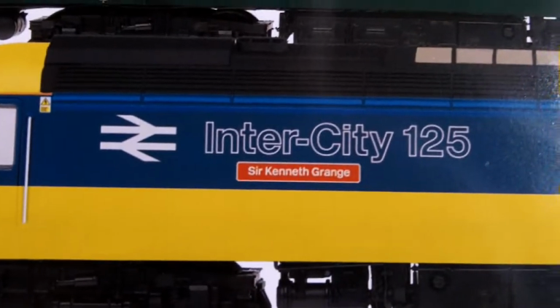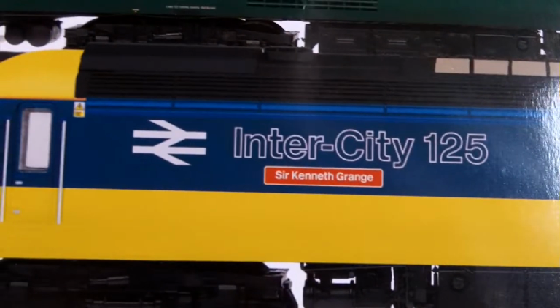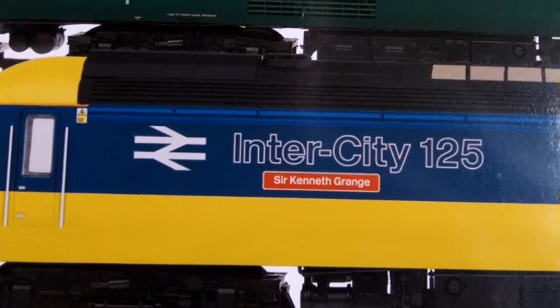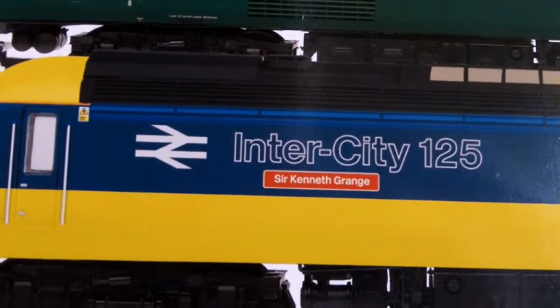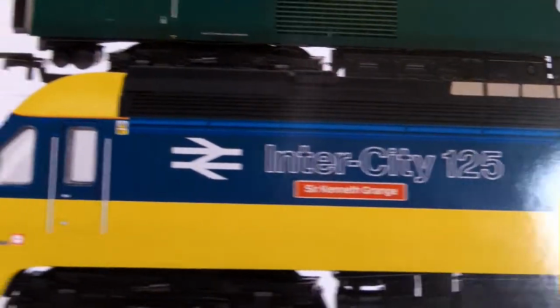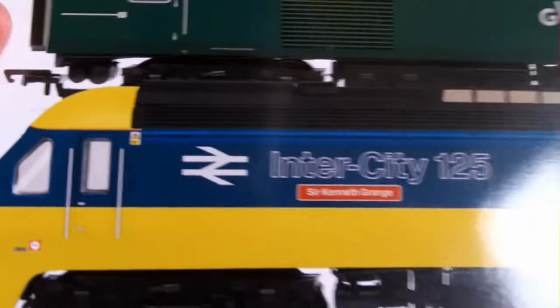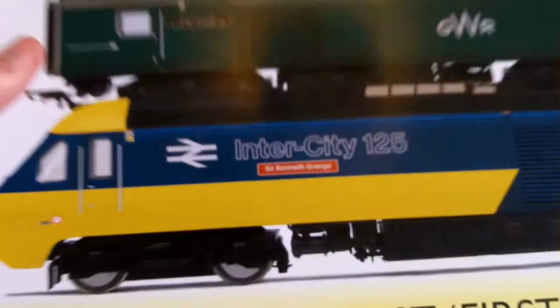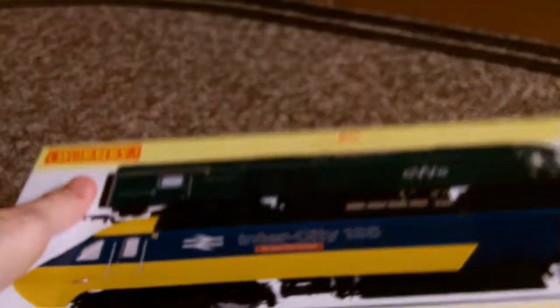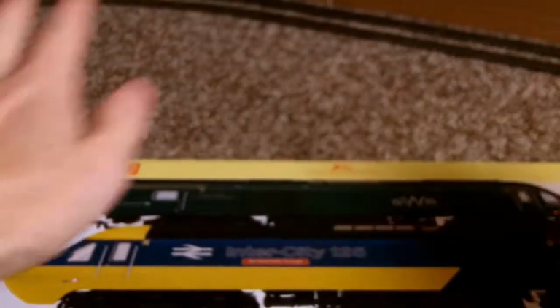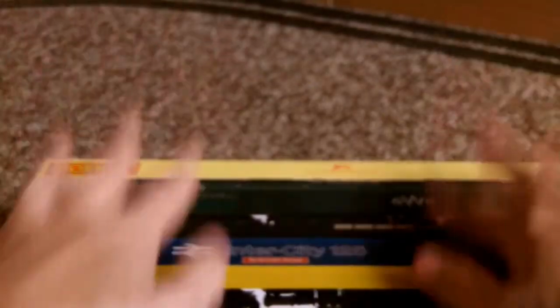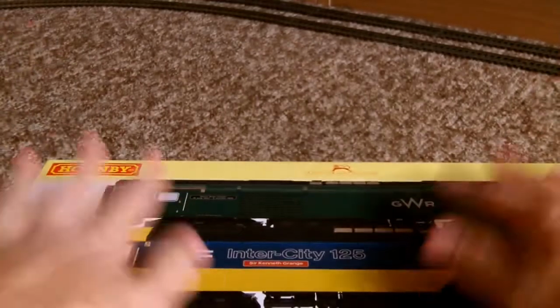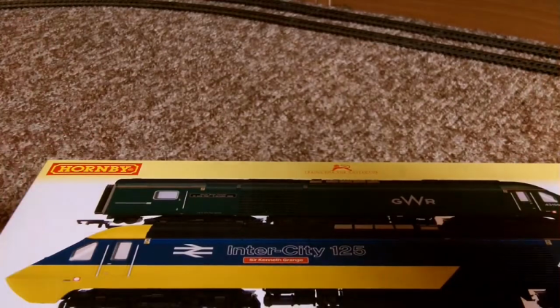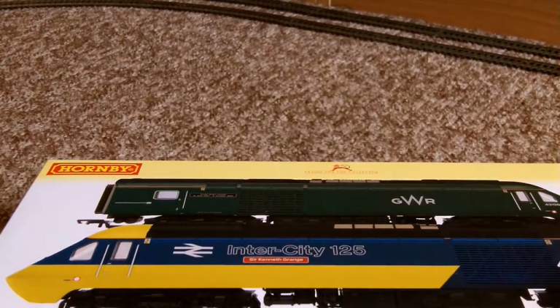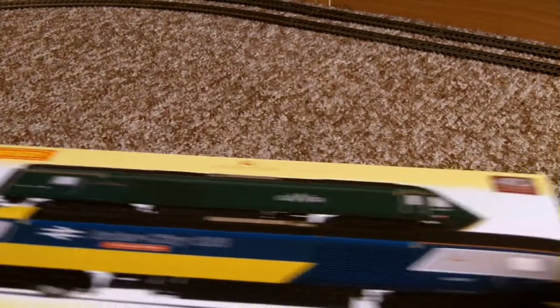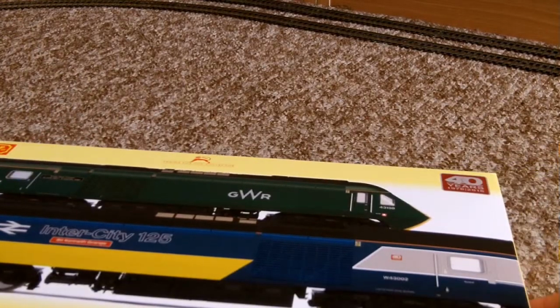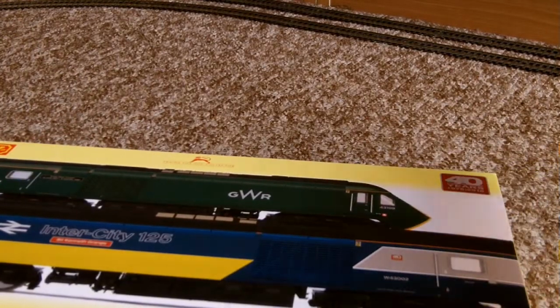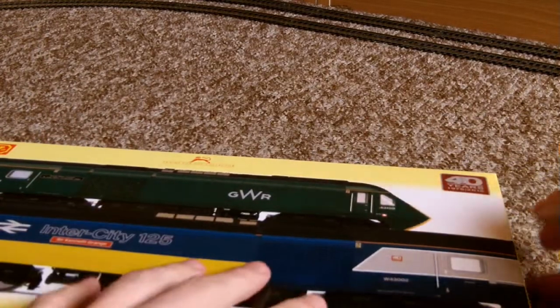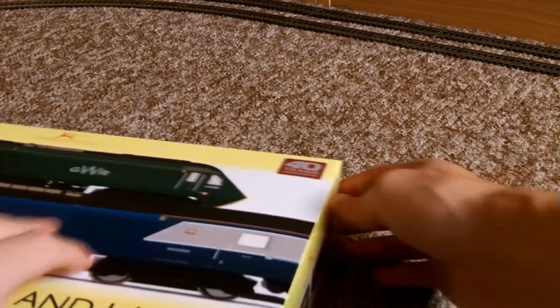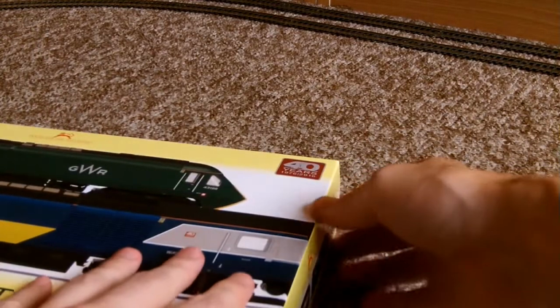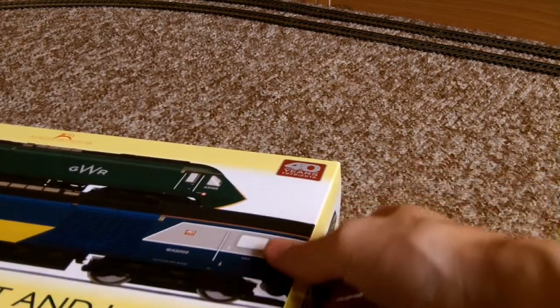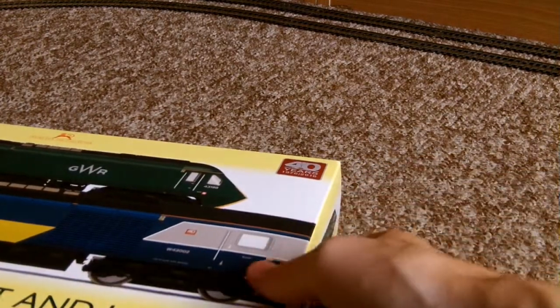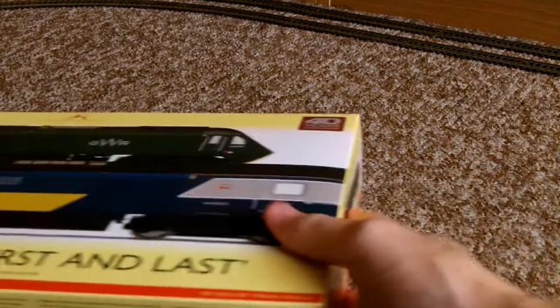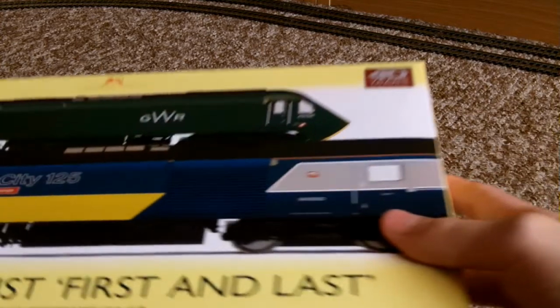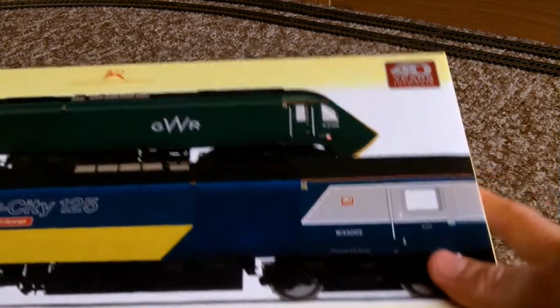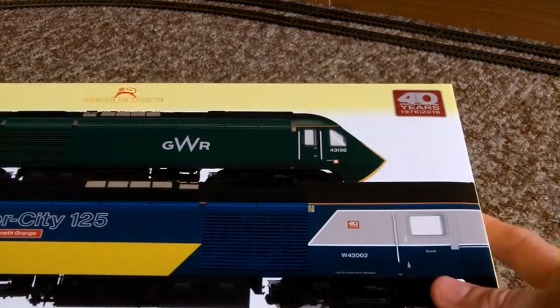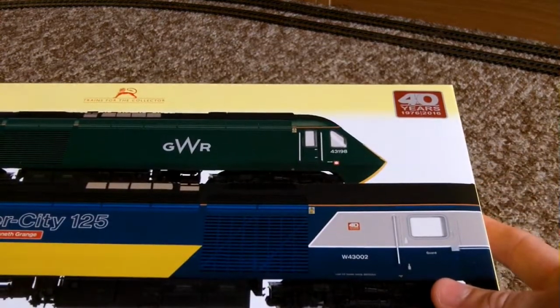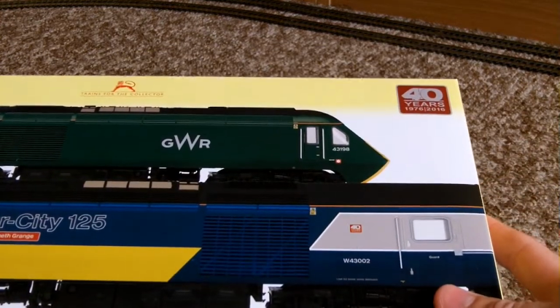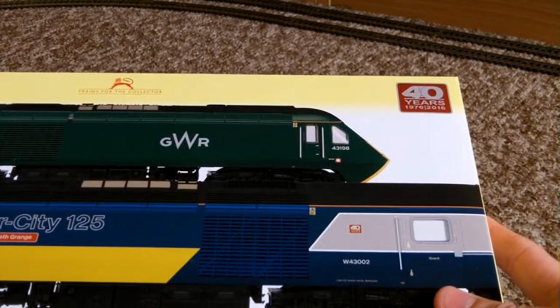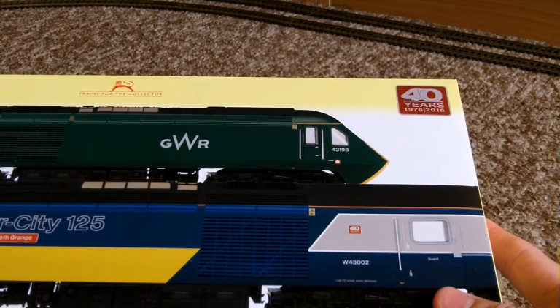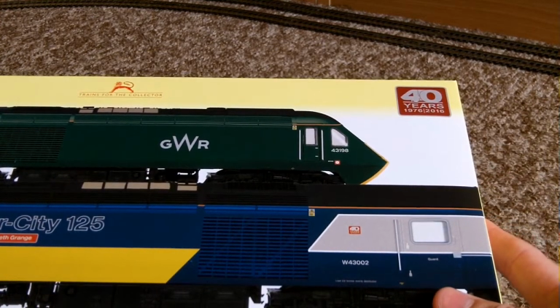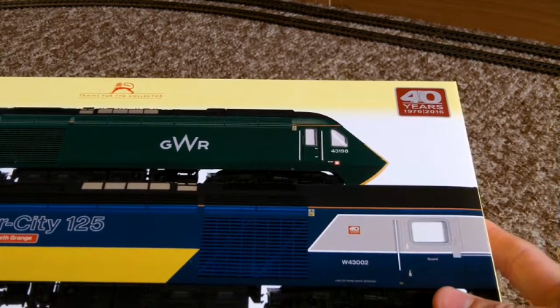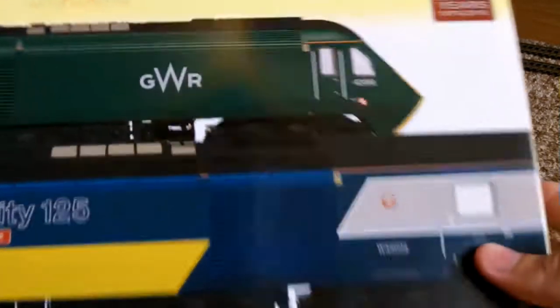Of course, in Intercity 125 livery. Again, it's brand new — it literally just got in the shops a couple of days ago. Not cheap, mind — between 250 to 300 quid.